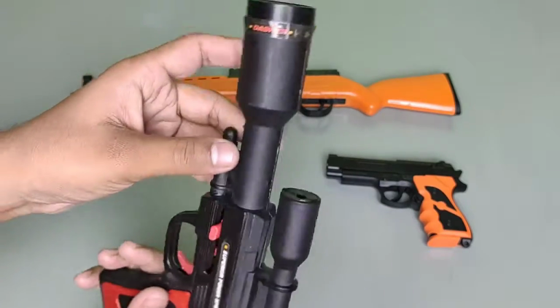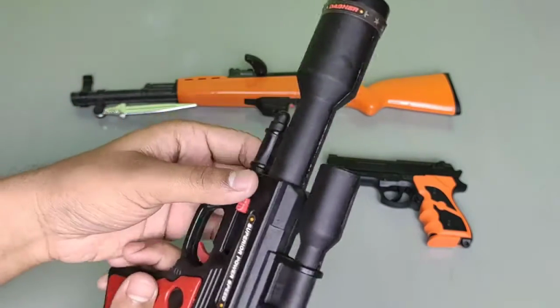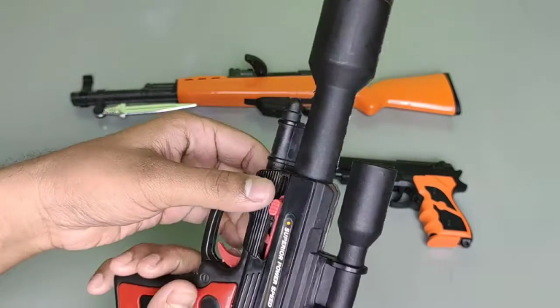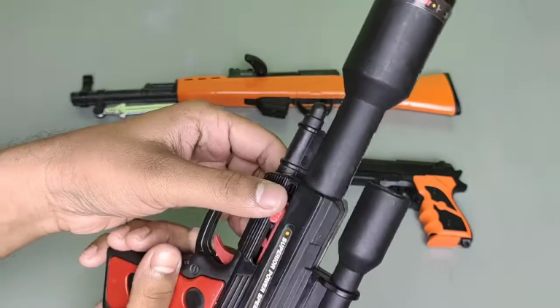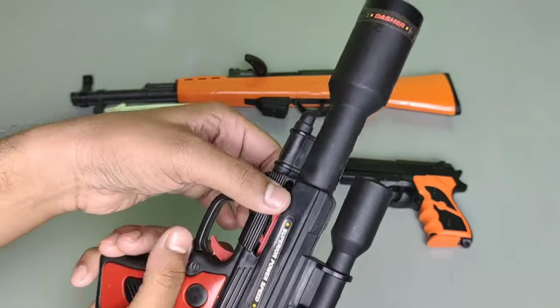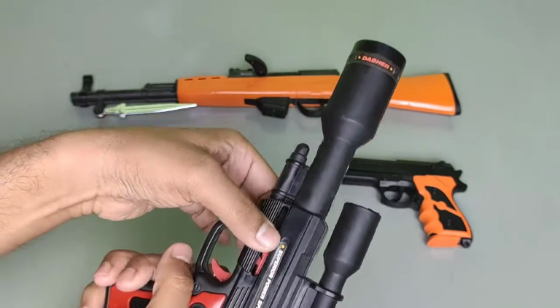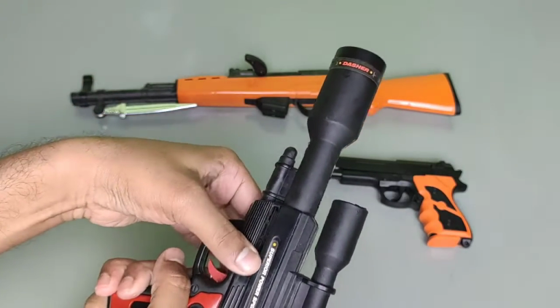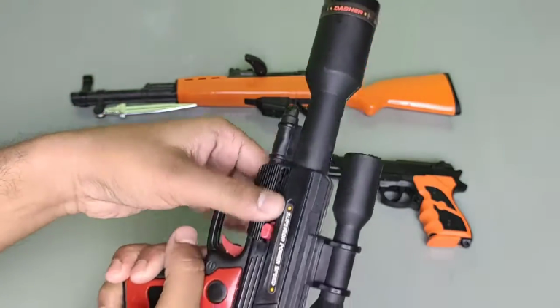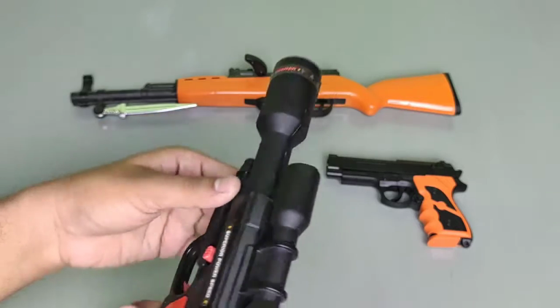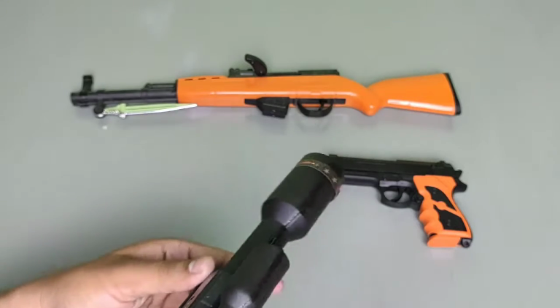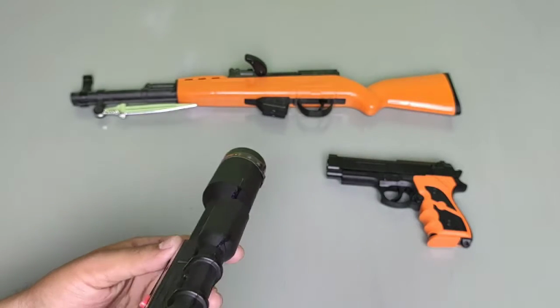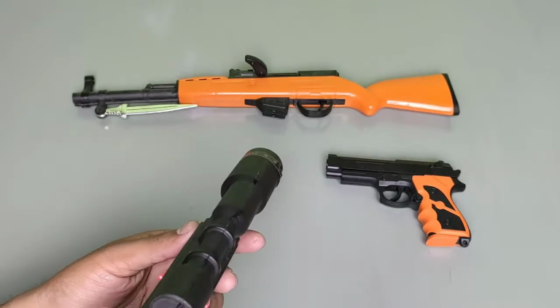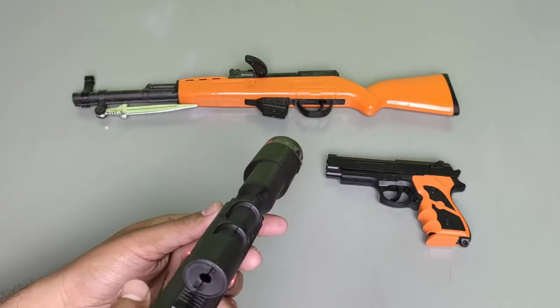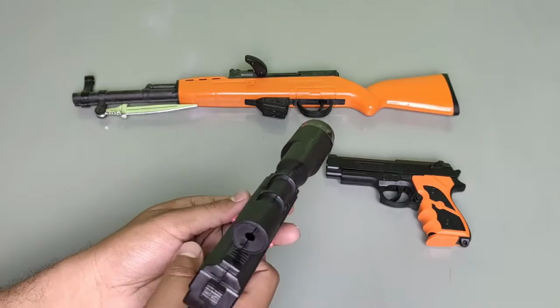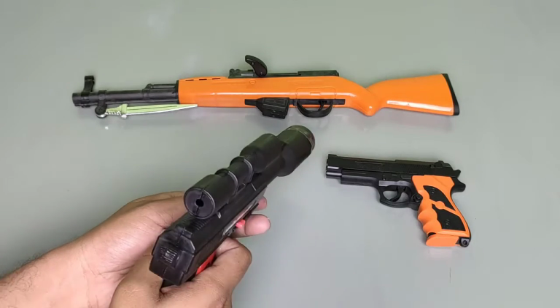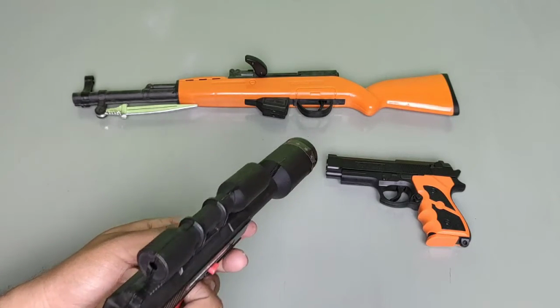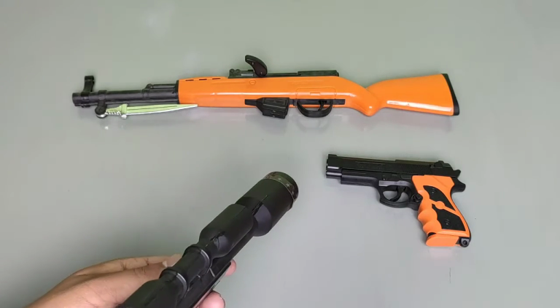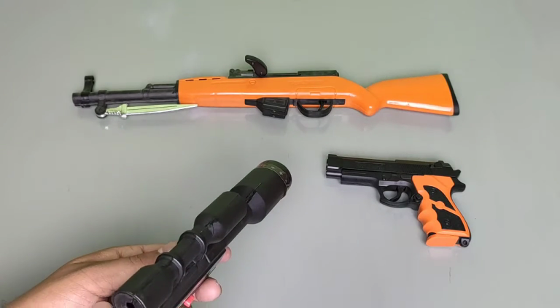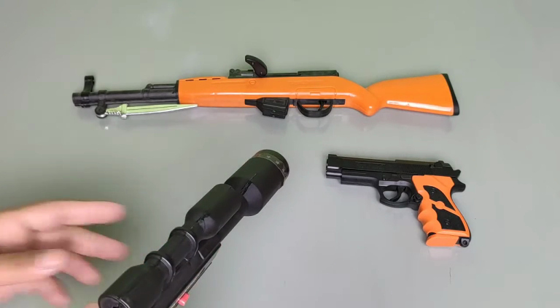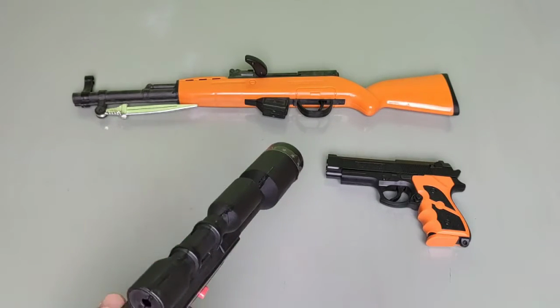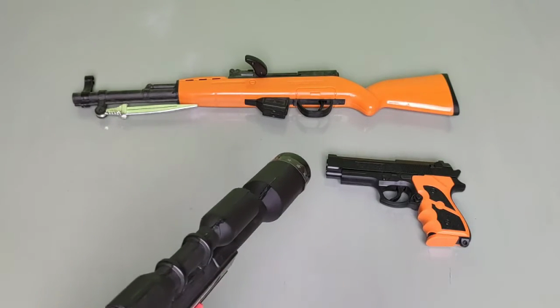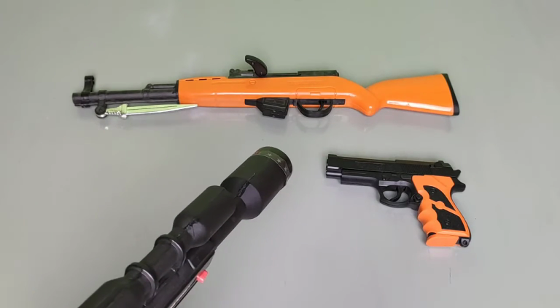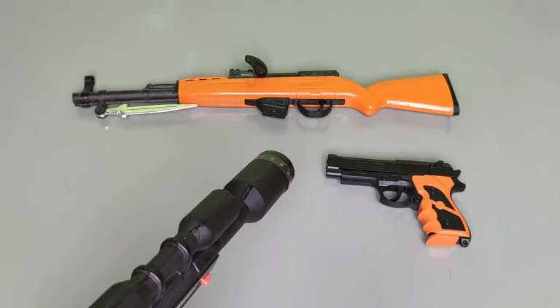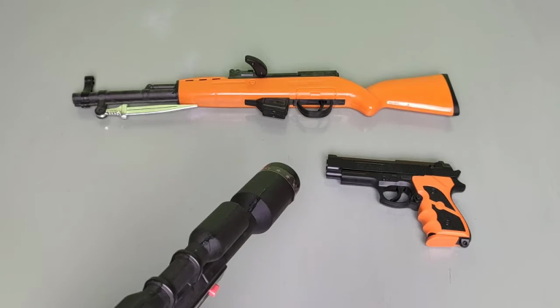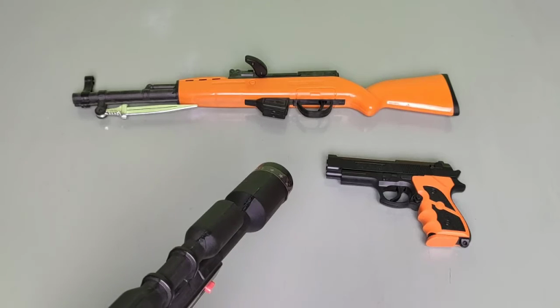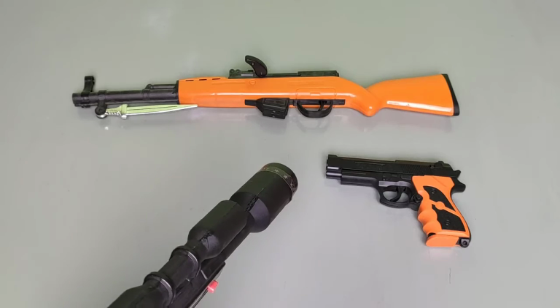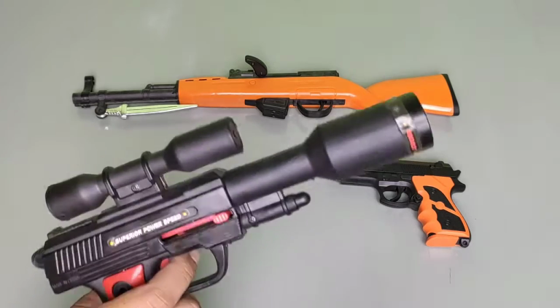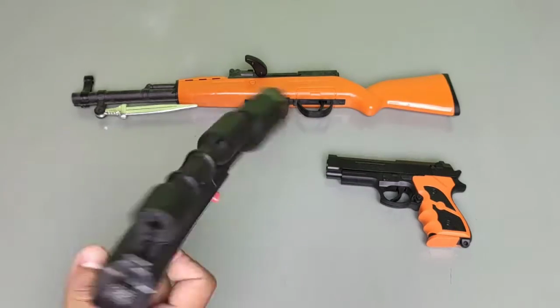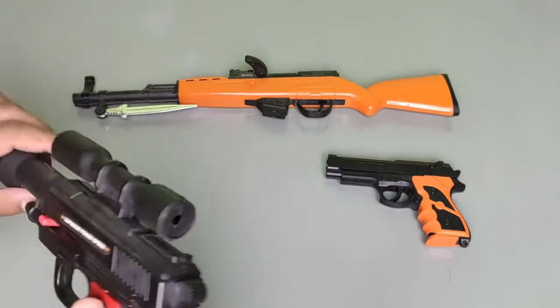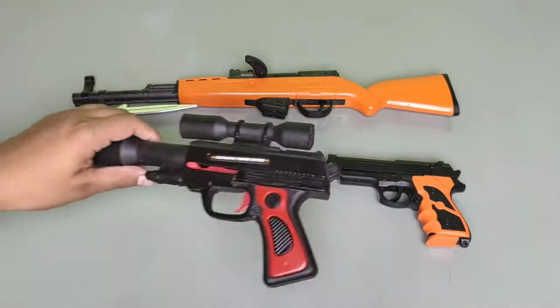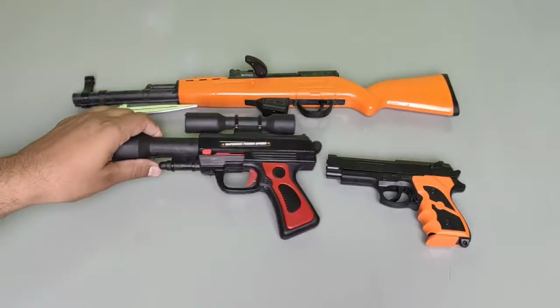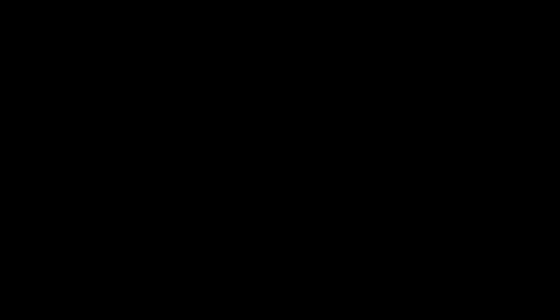Now we take a bullet and load this pistol, then shoot. Wow, awesome!